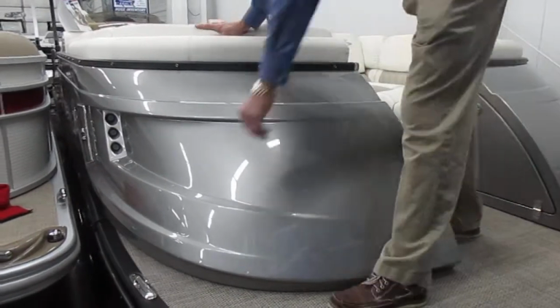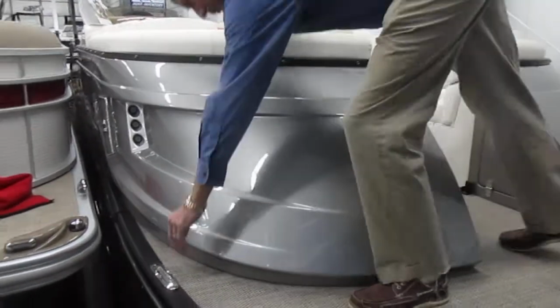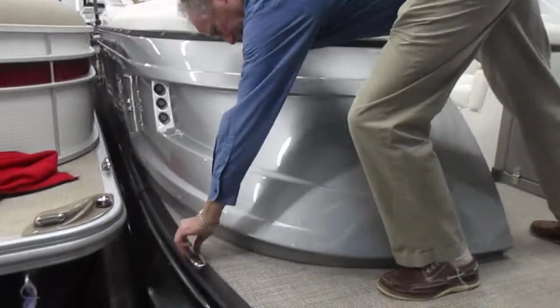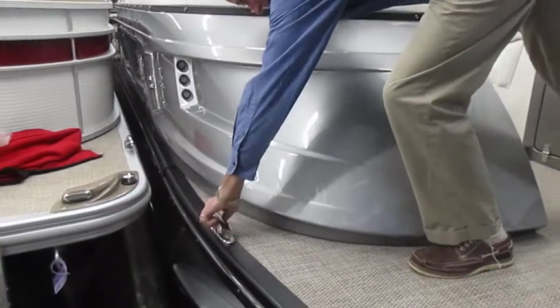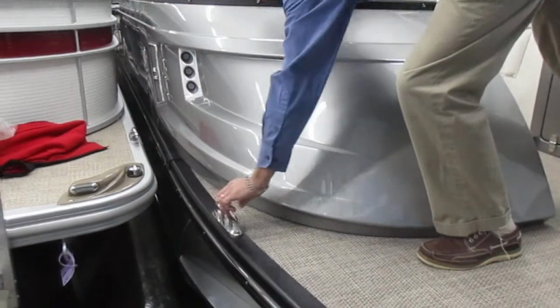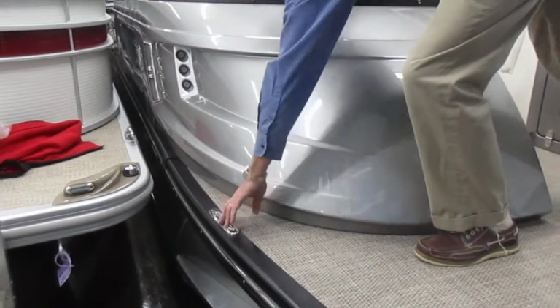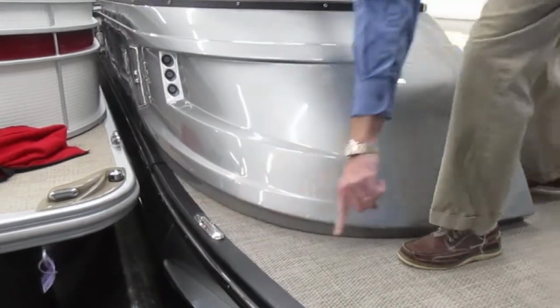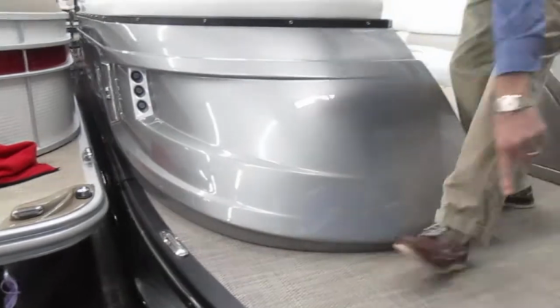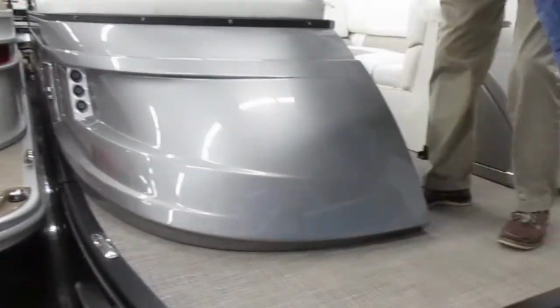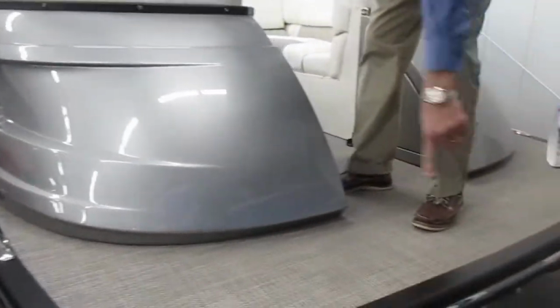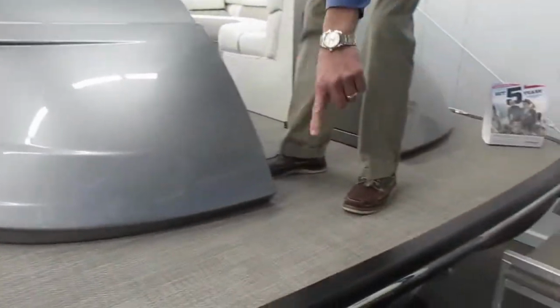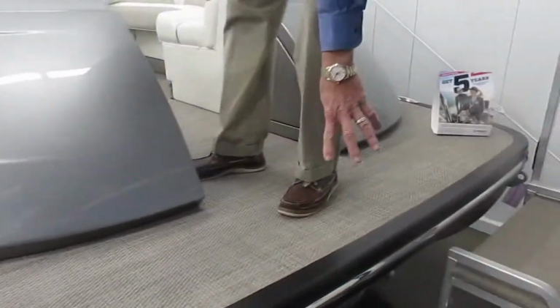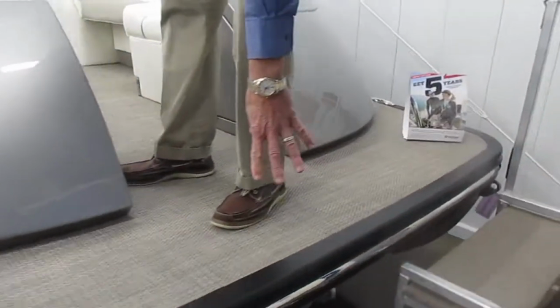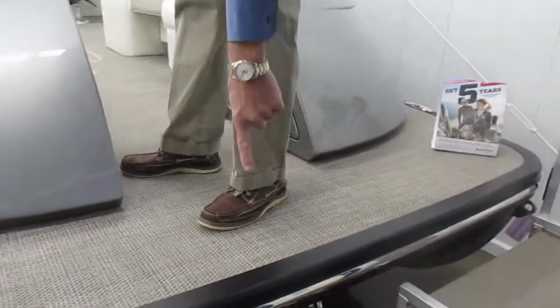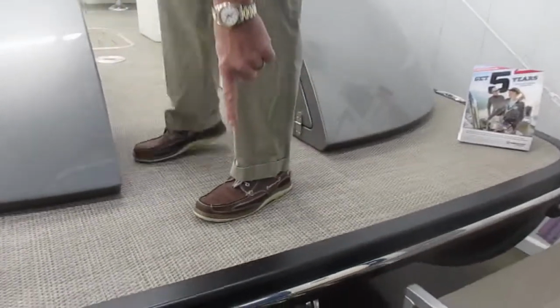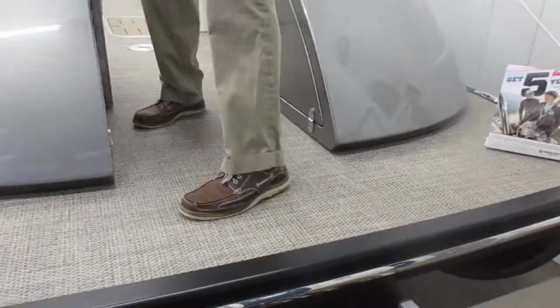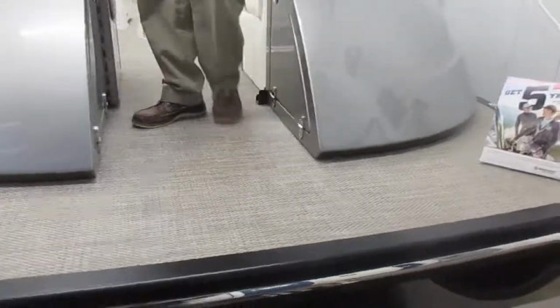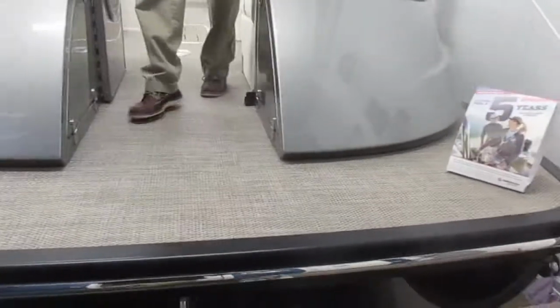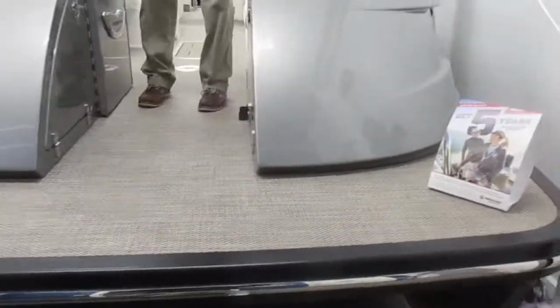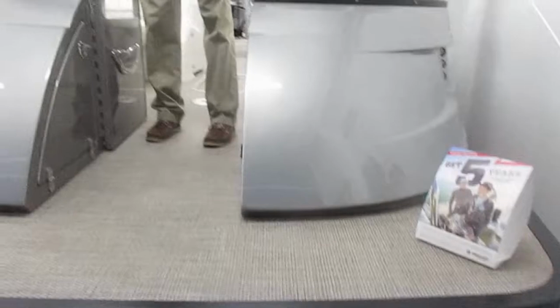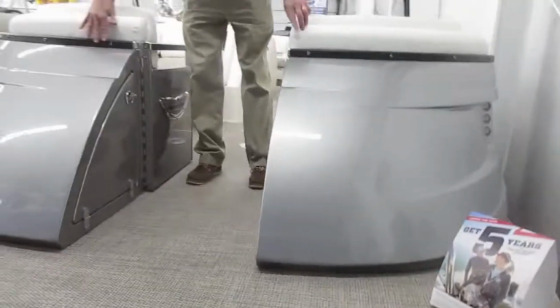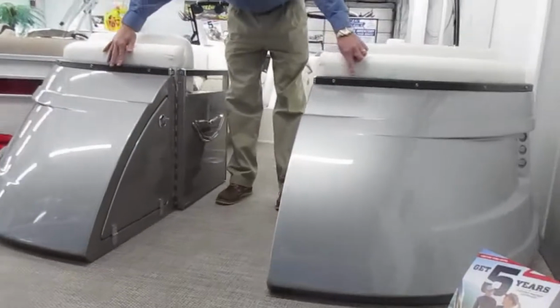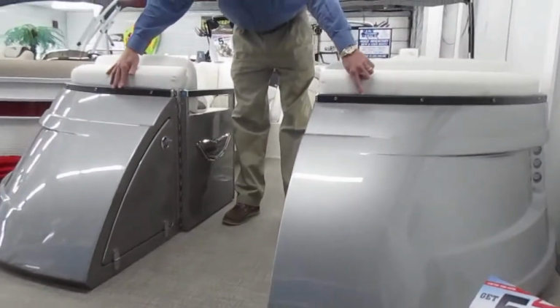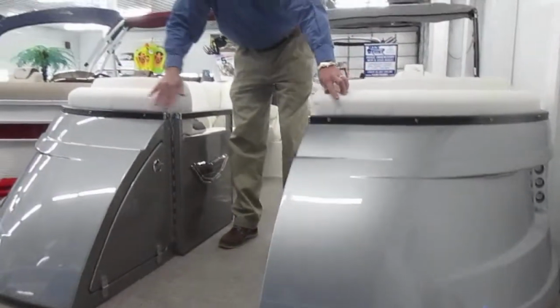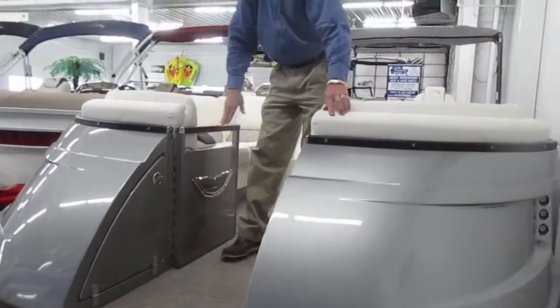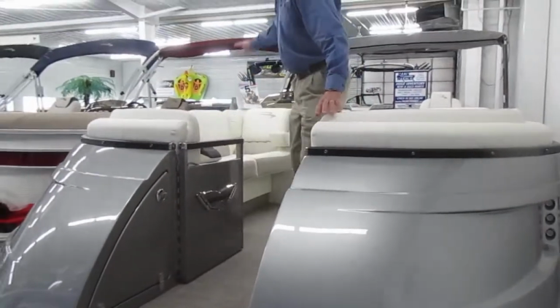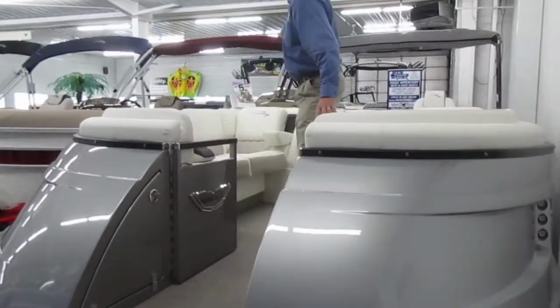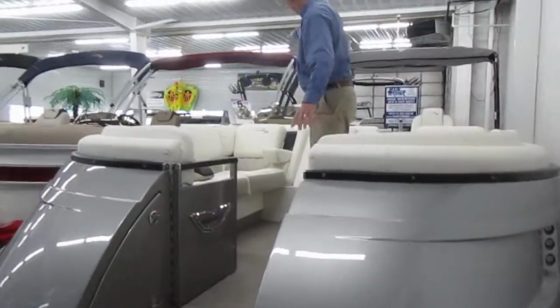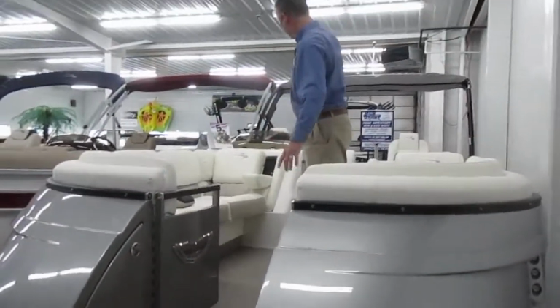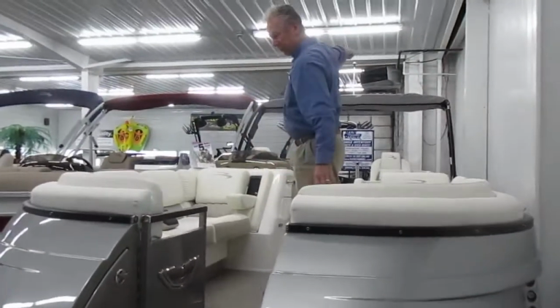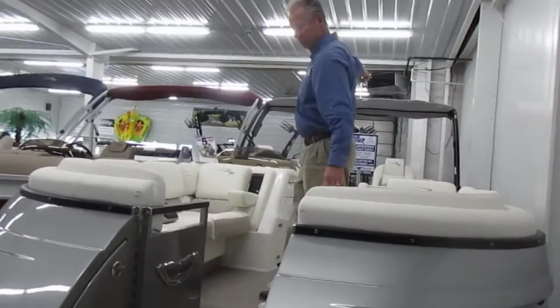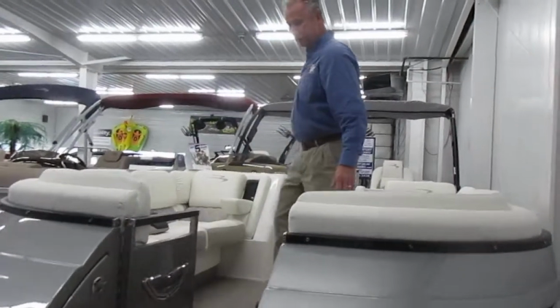It's got pop-up cleats on it. It's got the really neat looking blackout package, so this trim is black here. These rails around the boat are all black, as well as the BIMI top frame is black too.